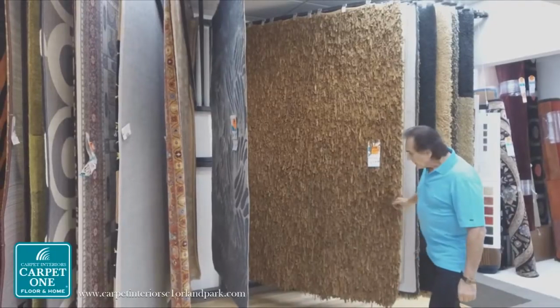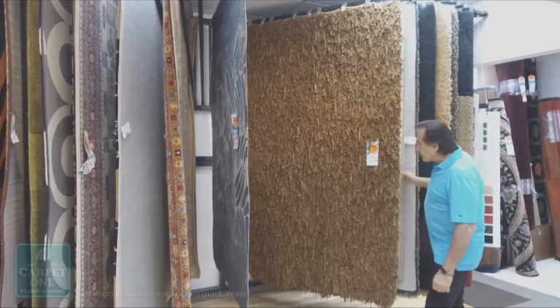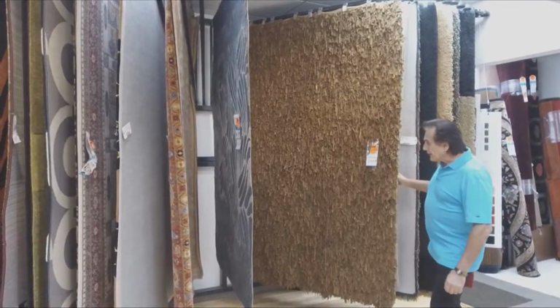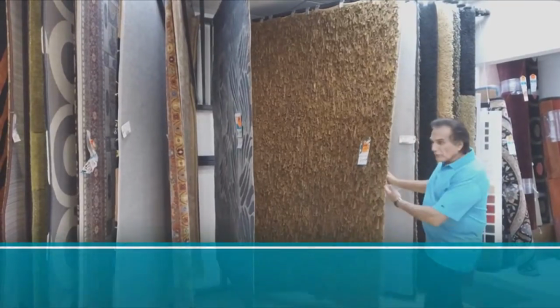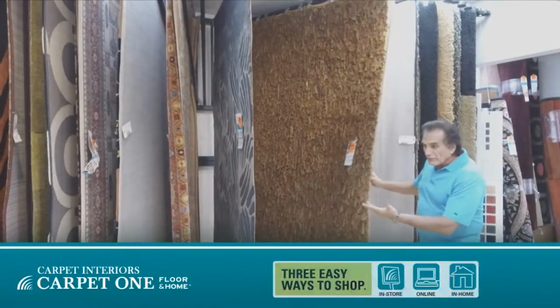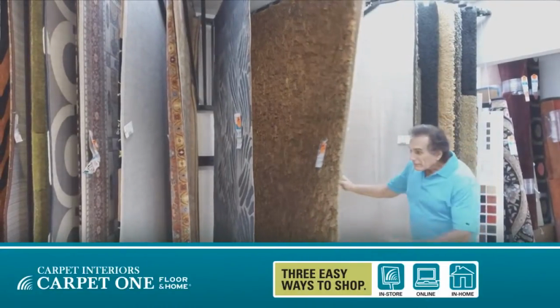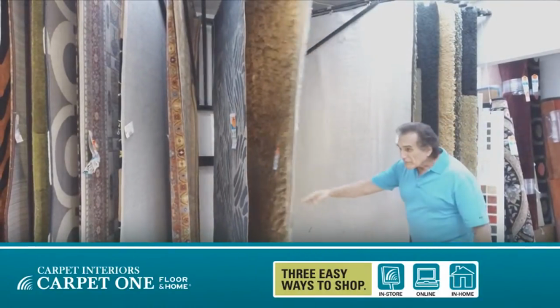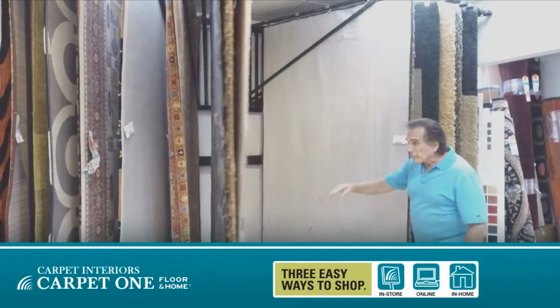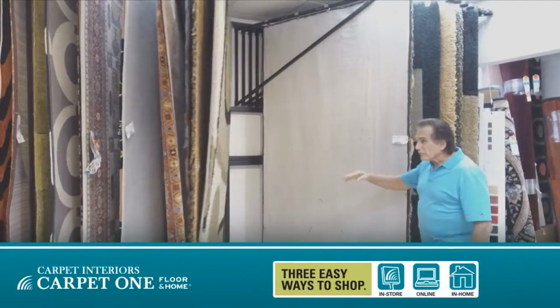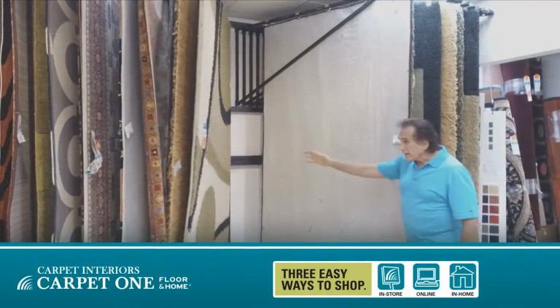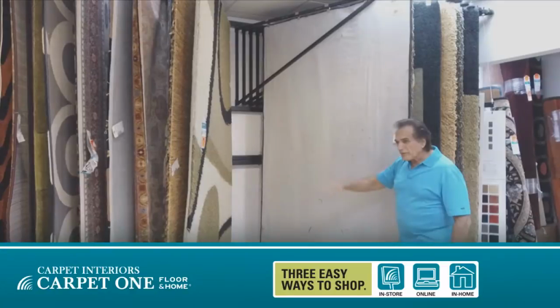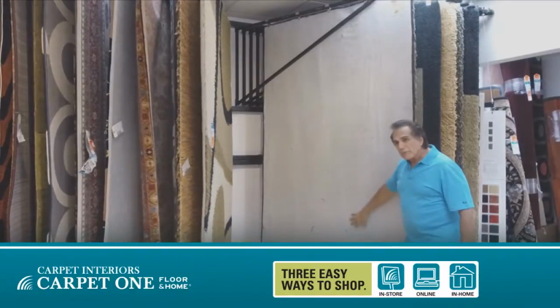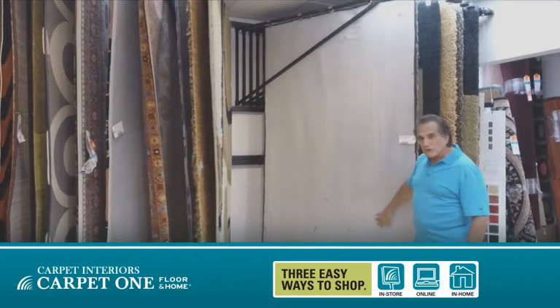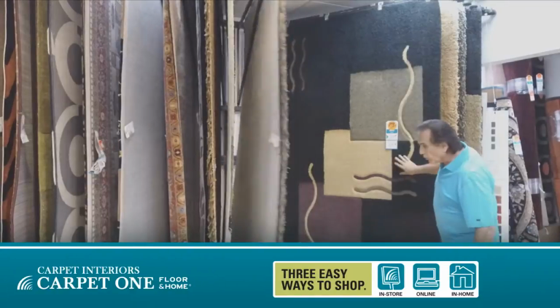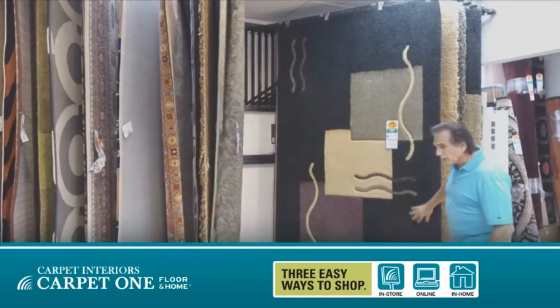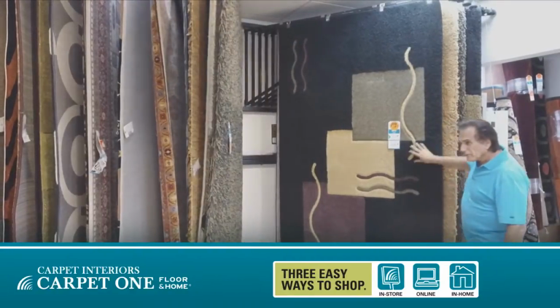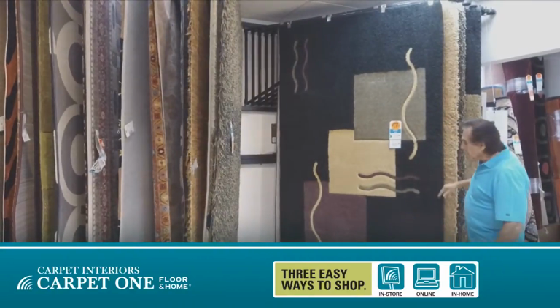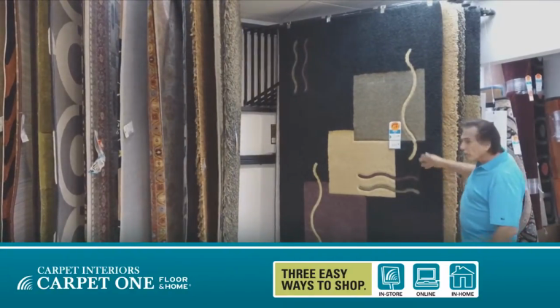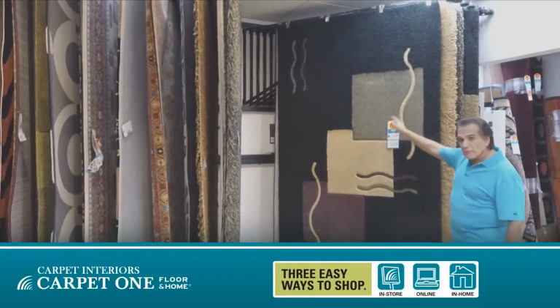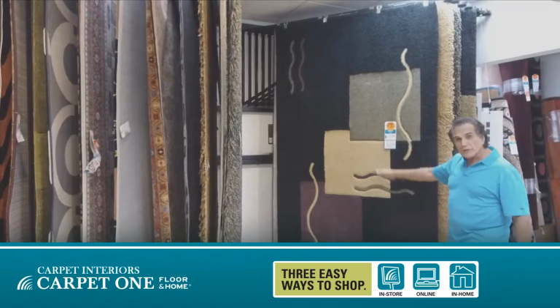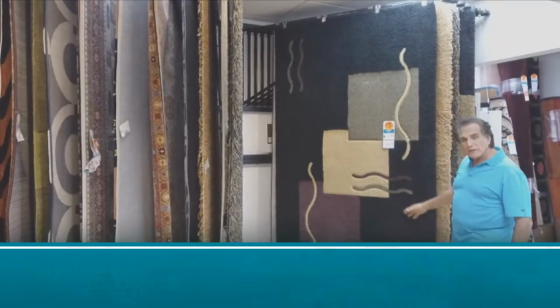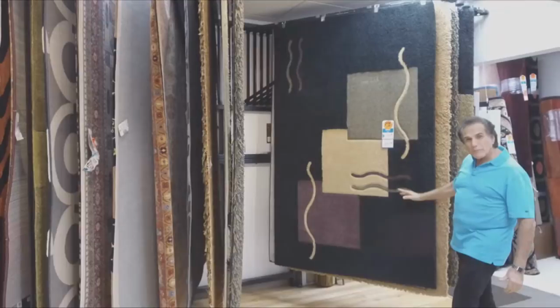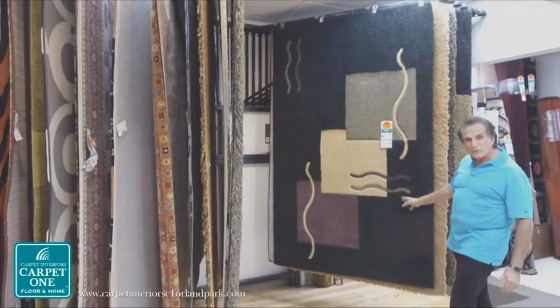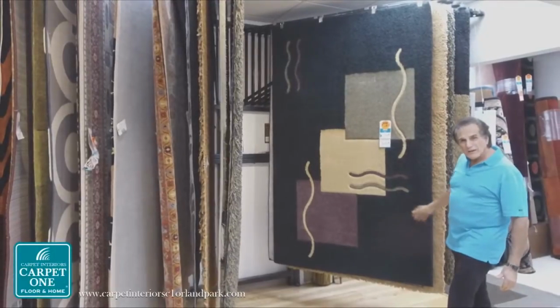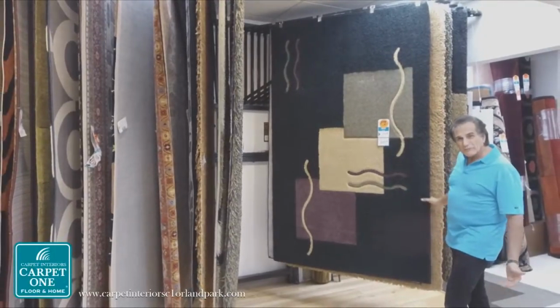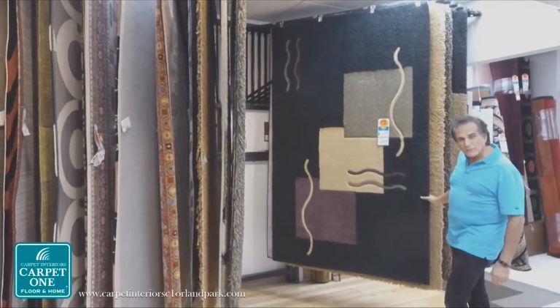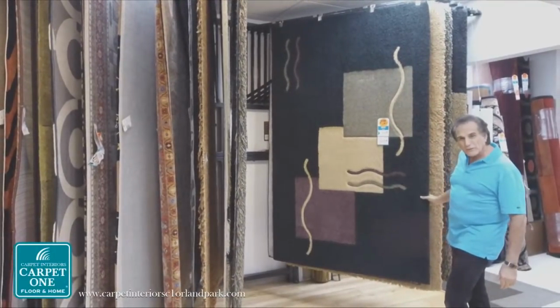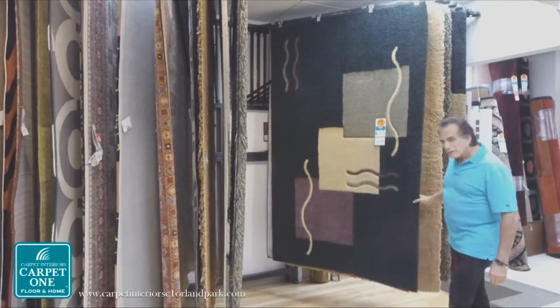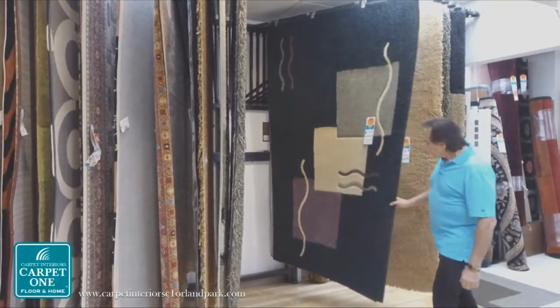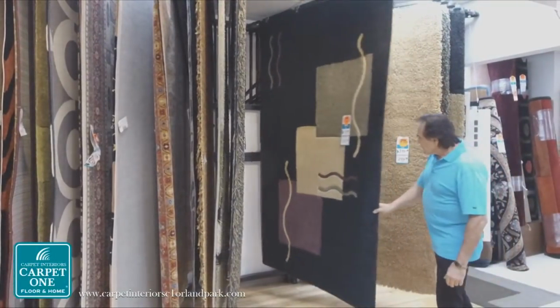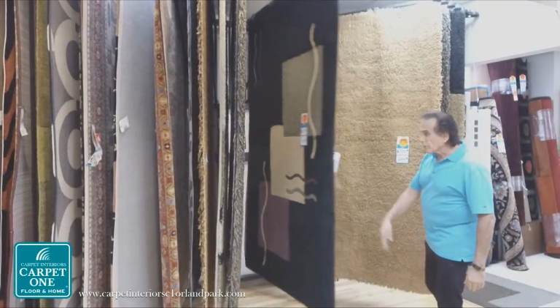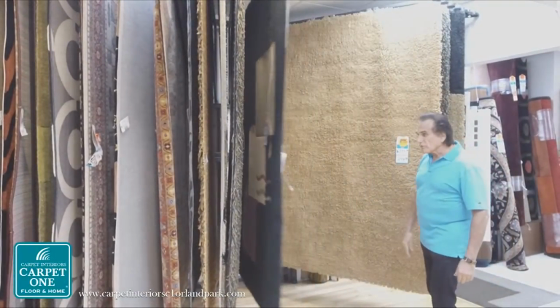We have a variety: leather rugs, inexpensive polypropylene rugs, all wool carpet. This is all custom made — we made this rug out of various types of carpet. So there's a lot of ways to do it.